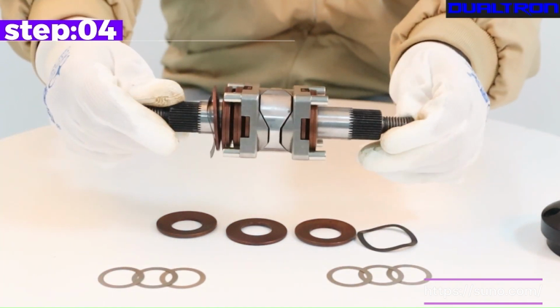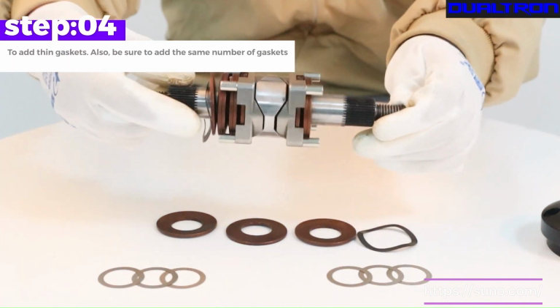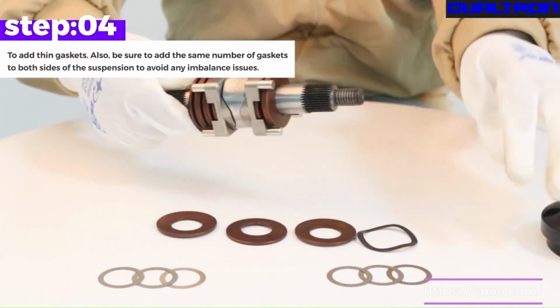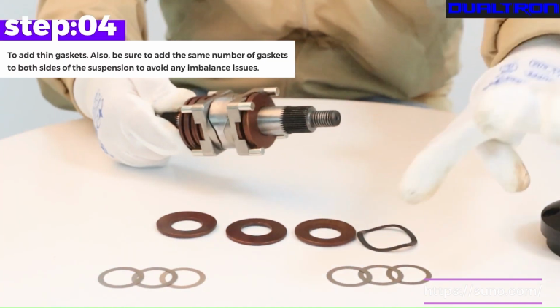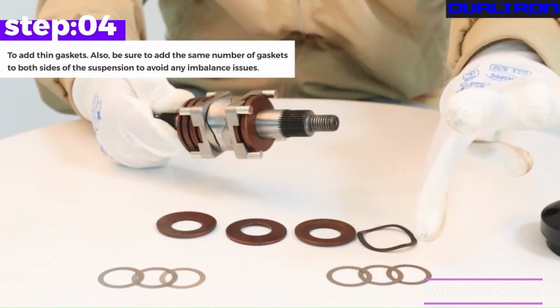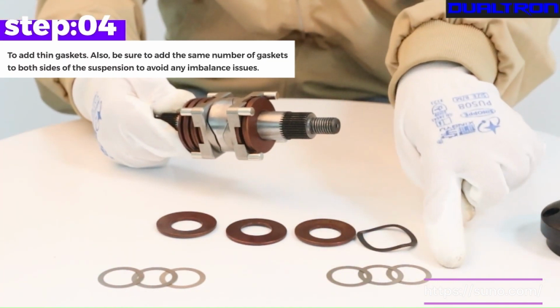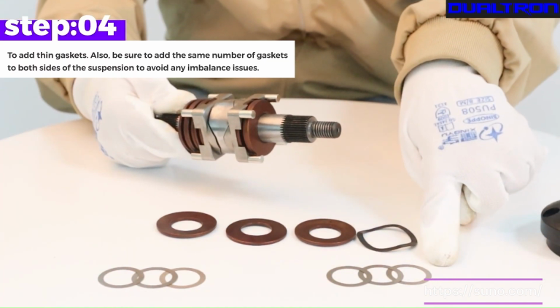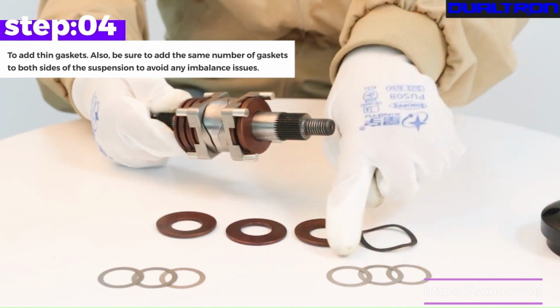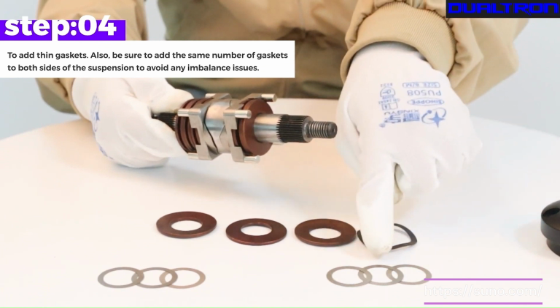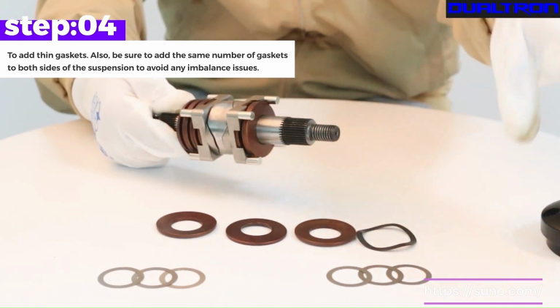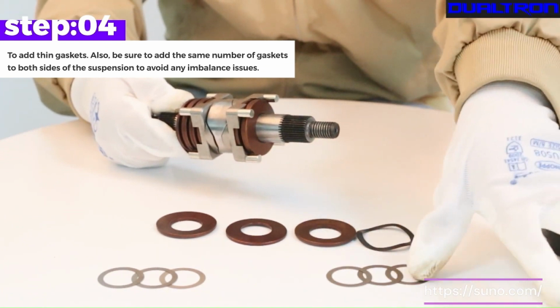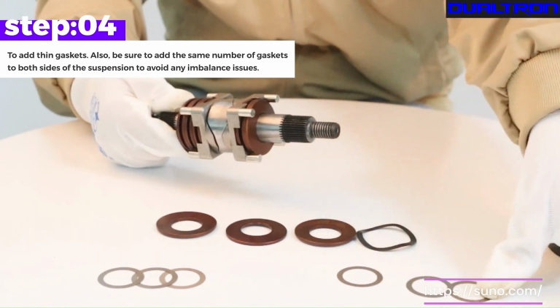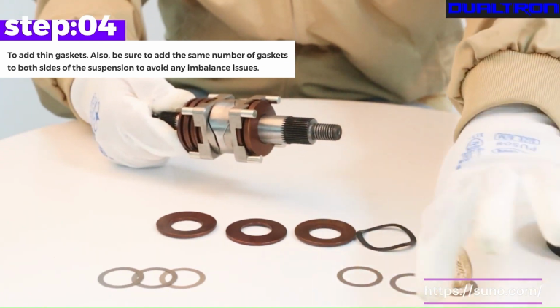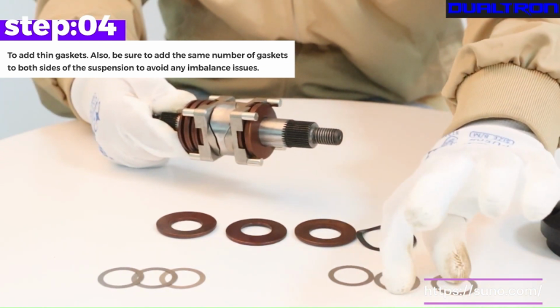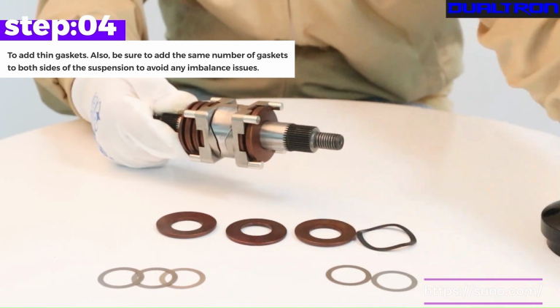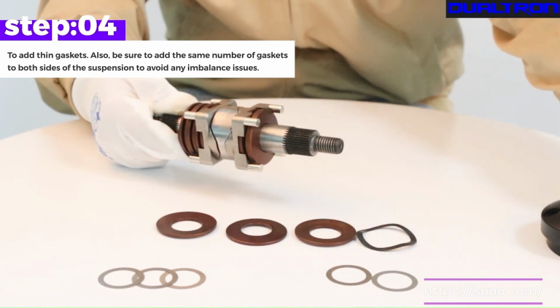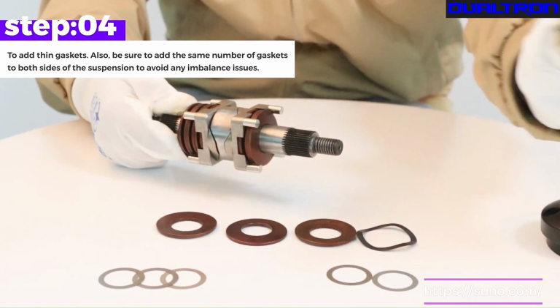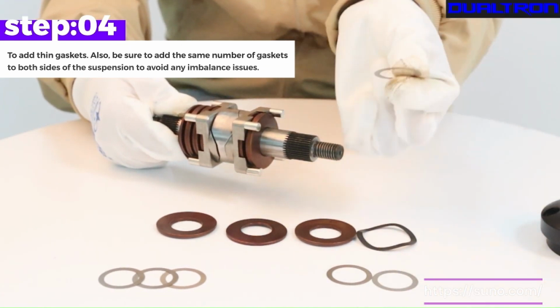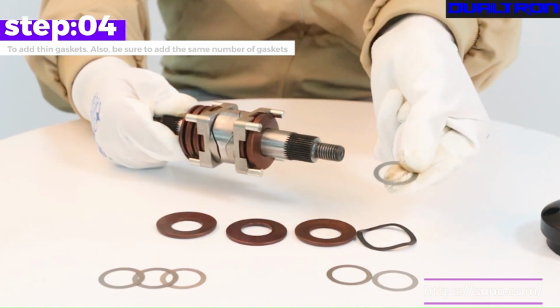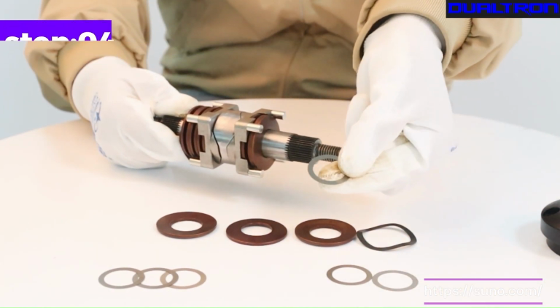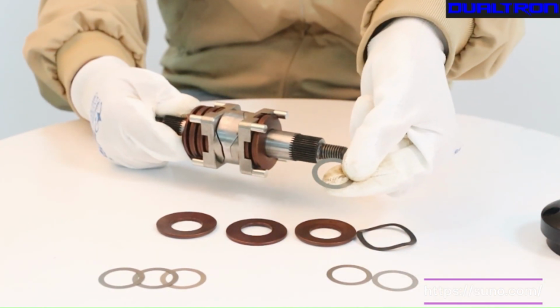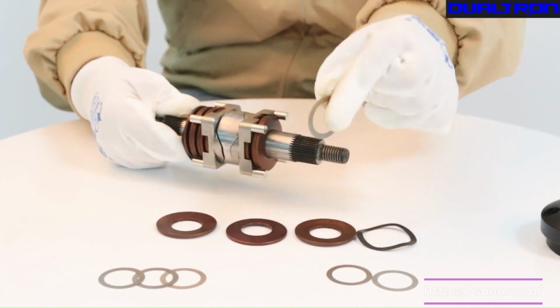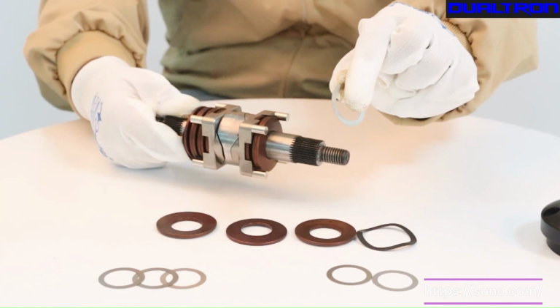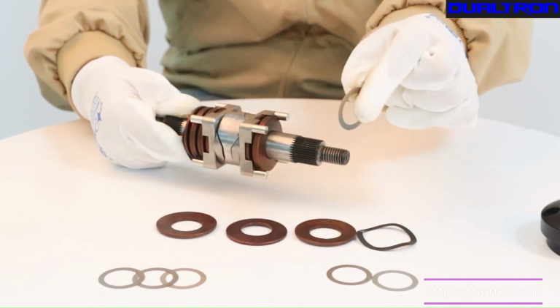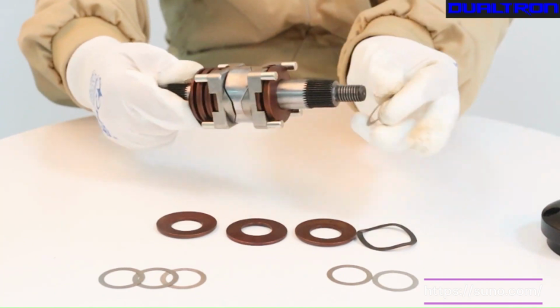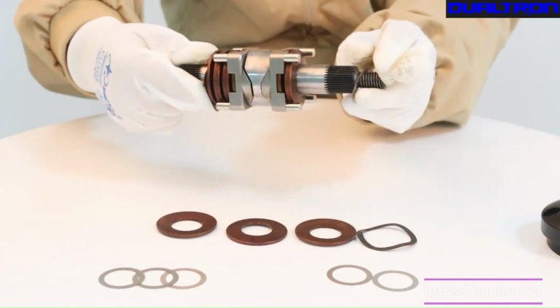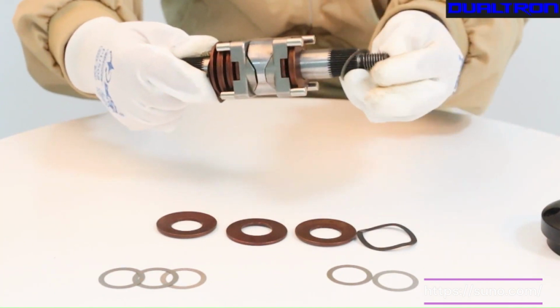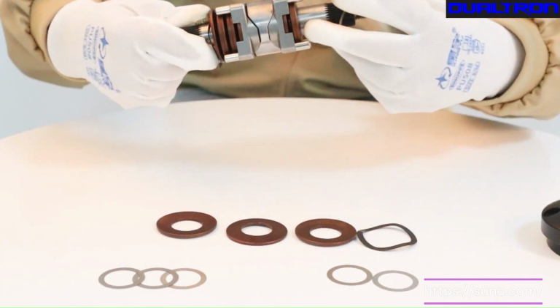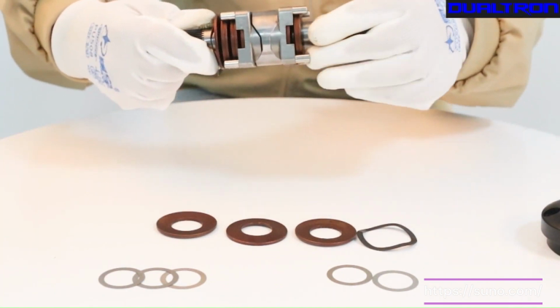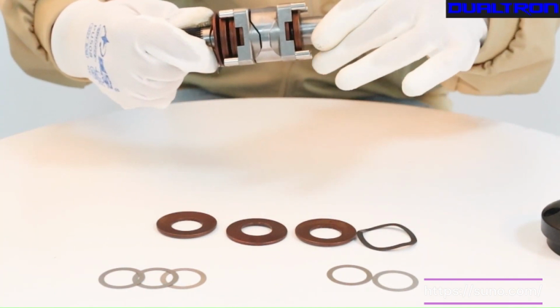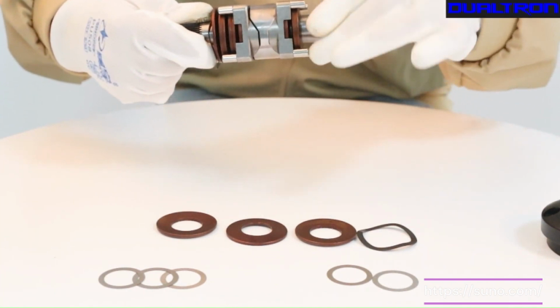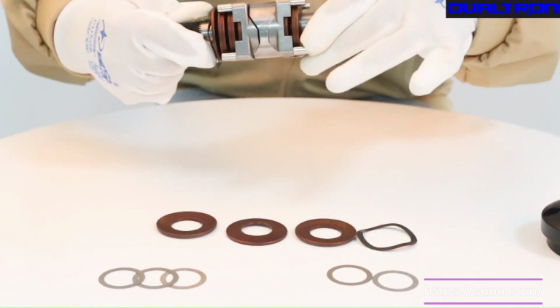Step 4. Add thin gaskets. Be sure to add the same number of gaskets to both sides of the suspension to avoid any imbalance issues.